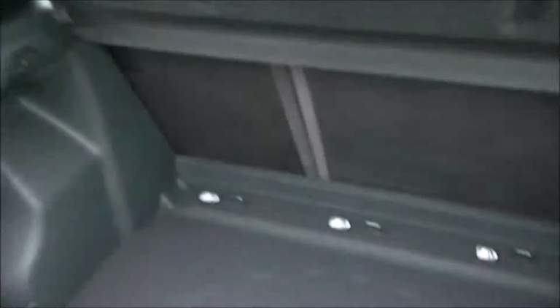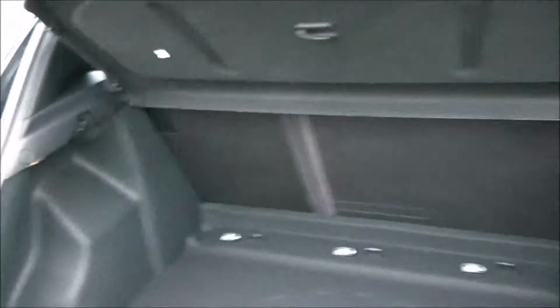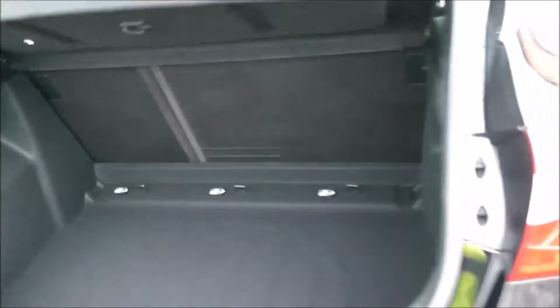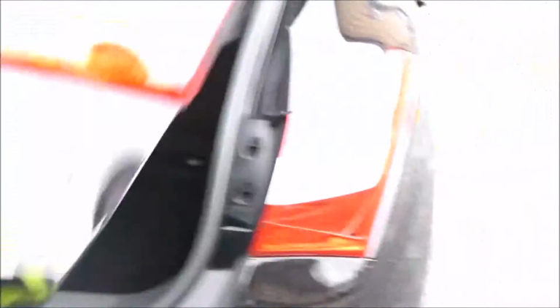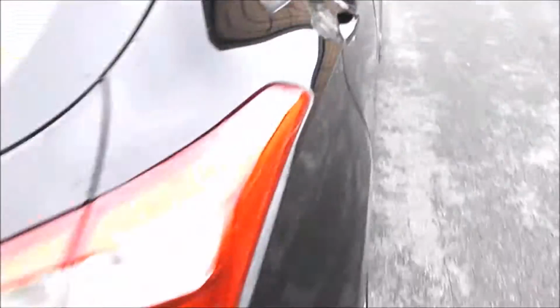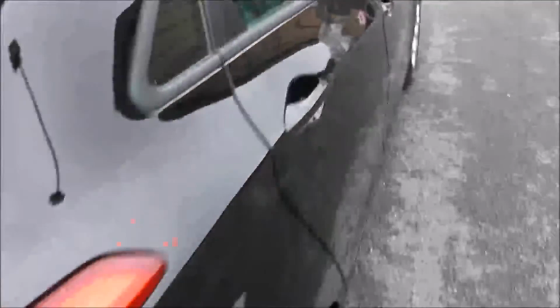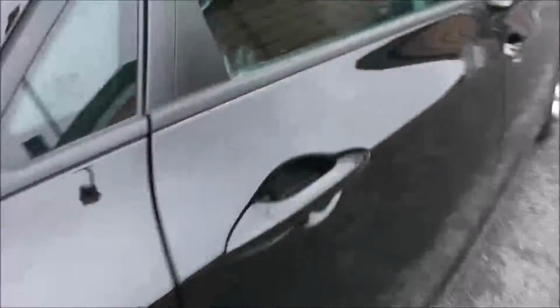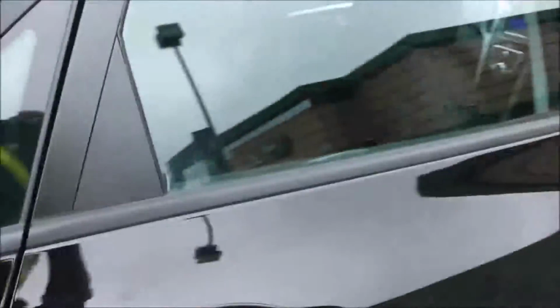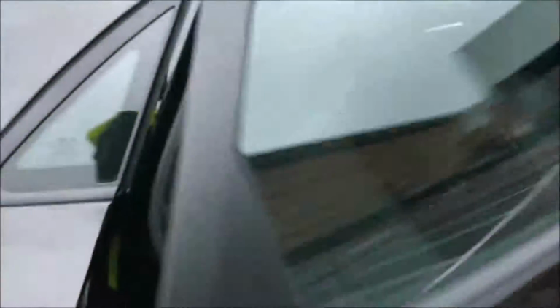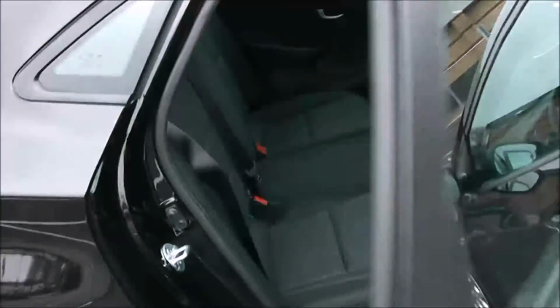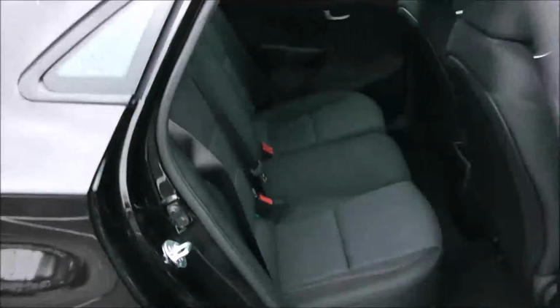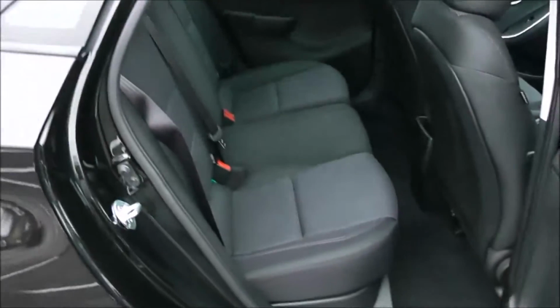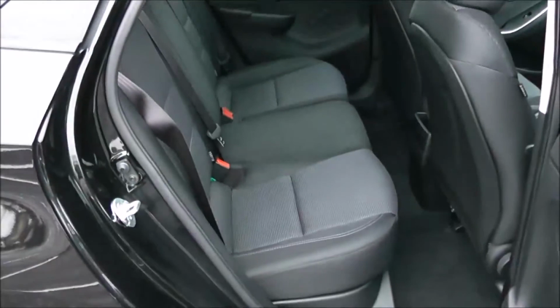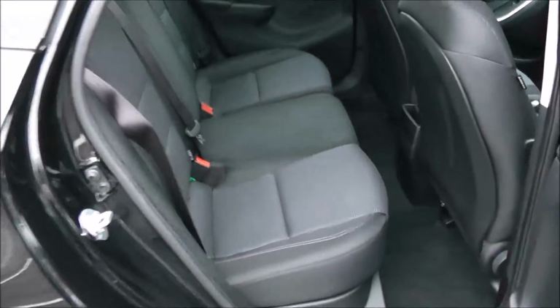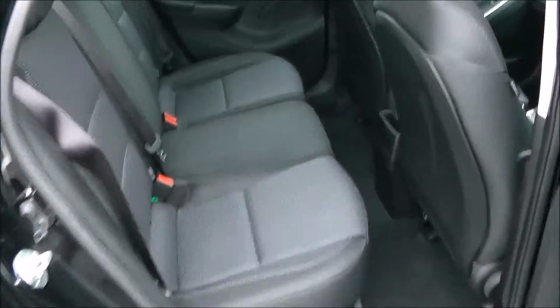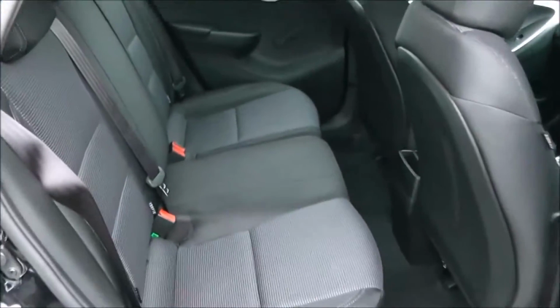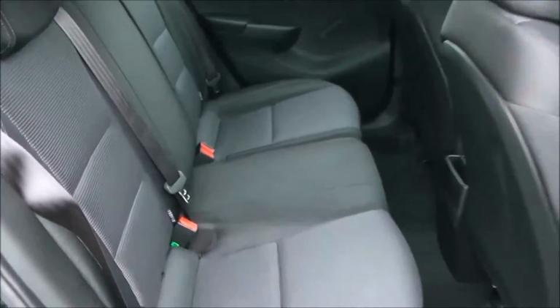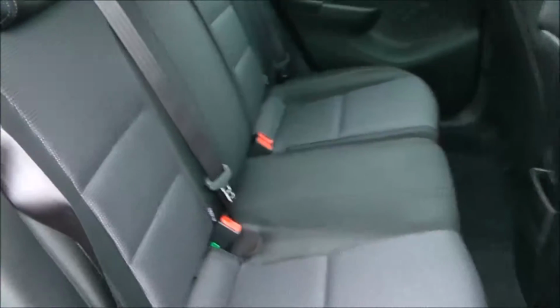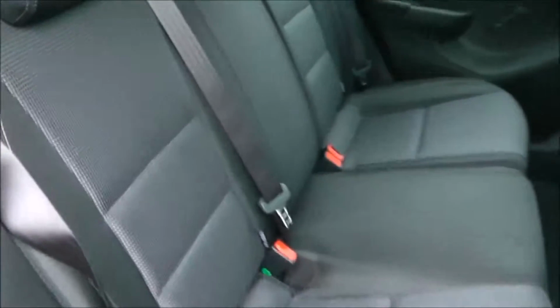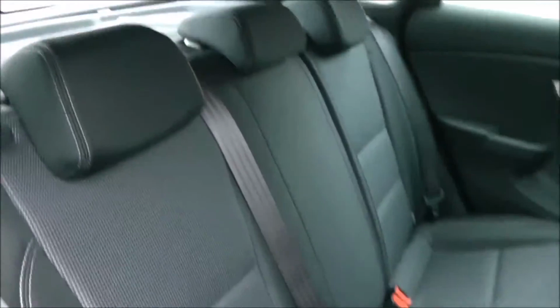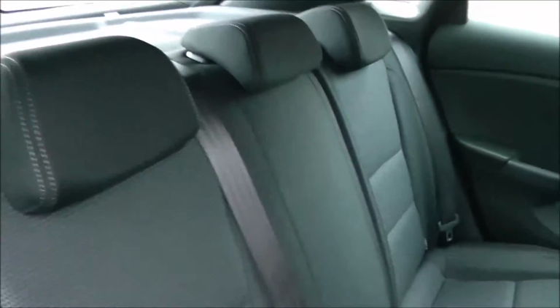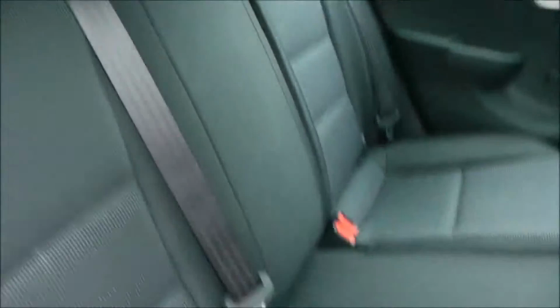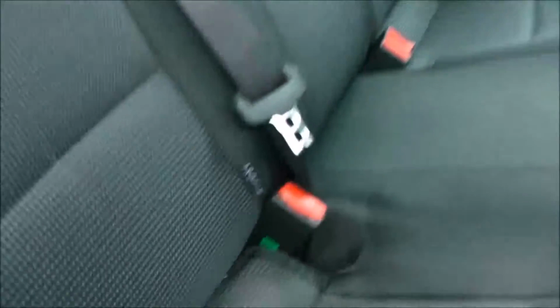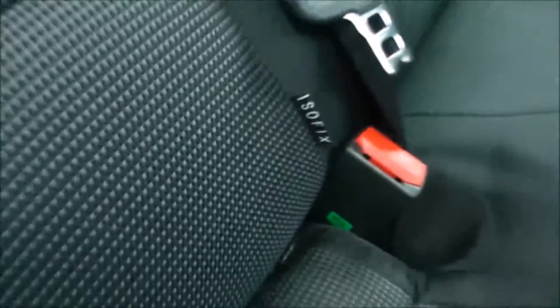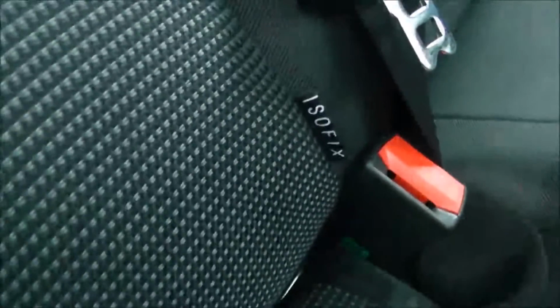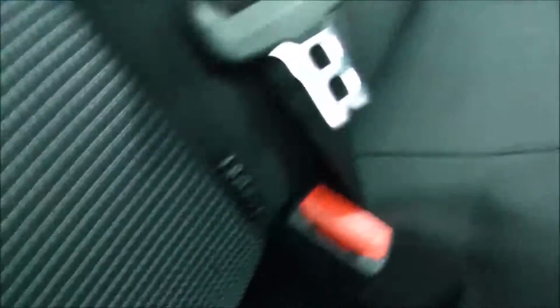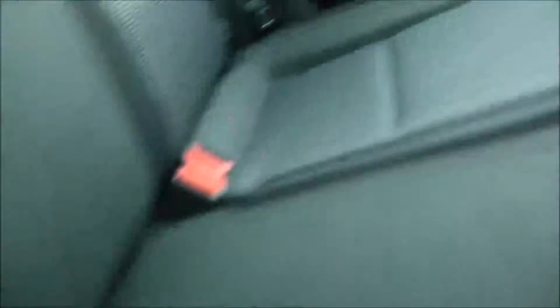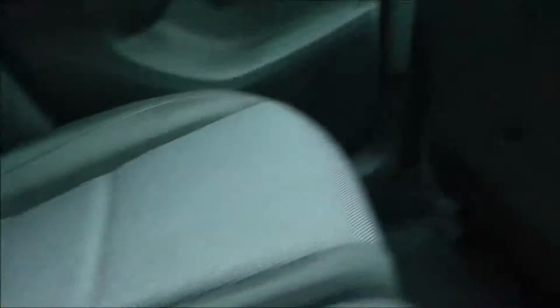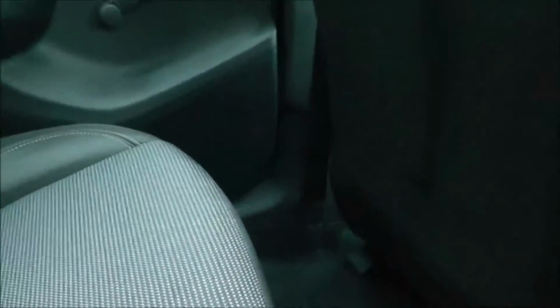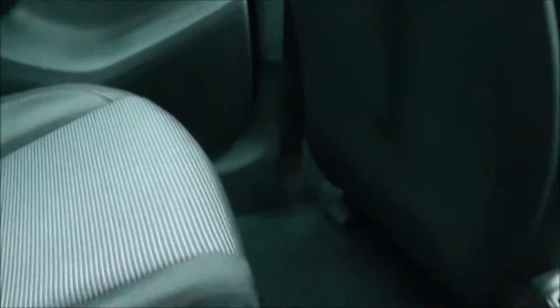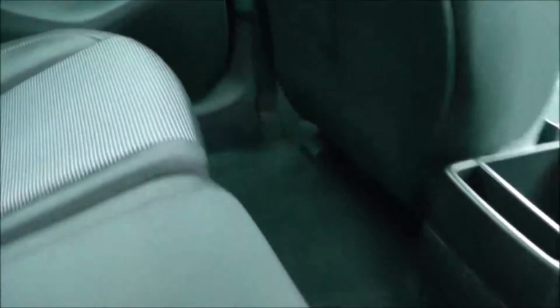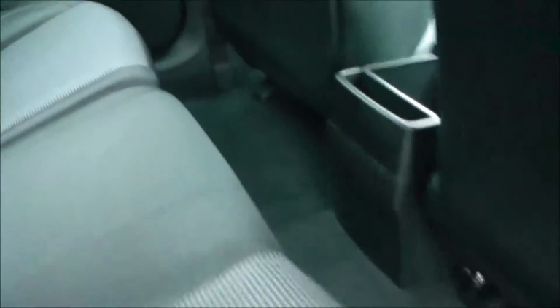Moving into the rear of the vehicle, you've got a cloth interior running through the vehicle with three seats in the rear, fitted with three-point seat belts, headrests, and all equipped with ISOFIX. You then have plenty of leg room in the back as well.